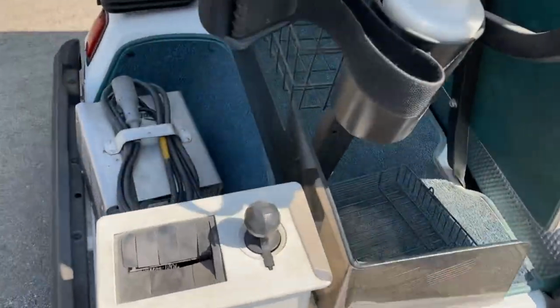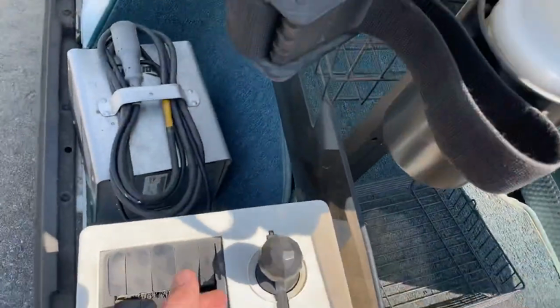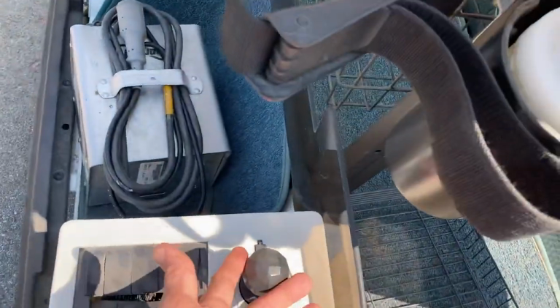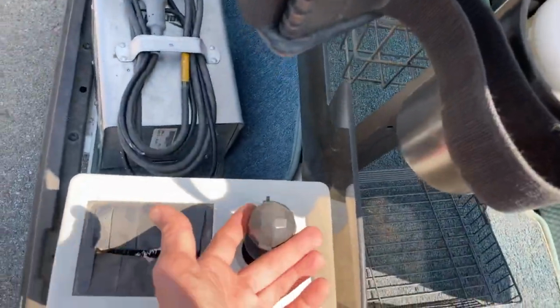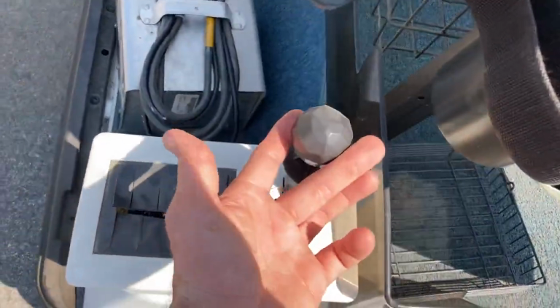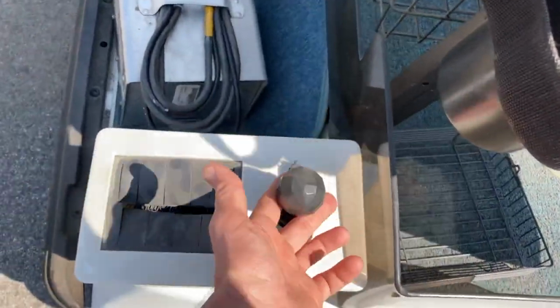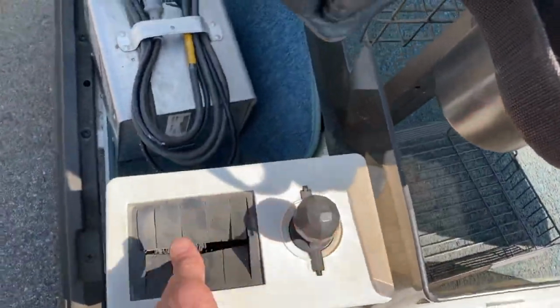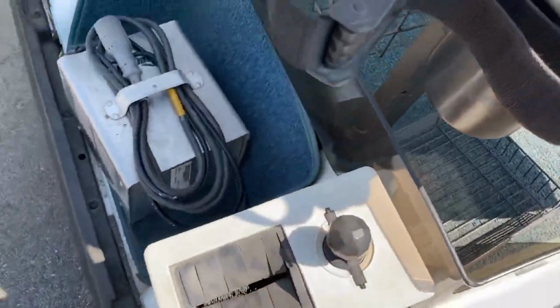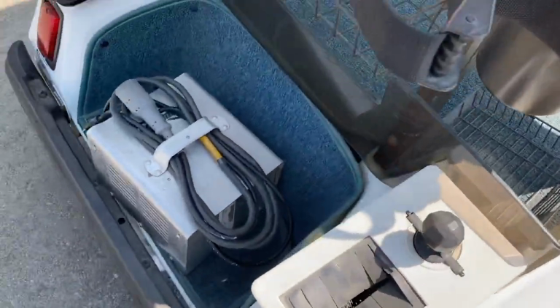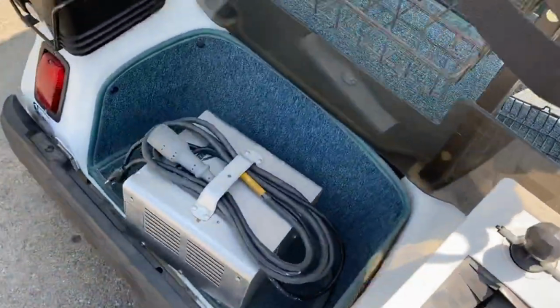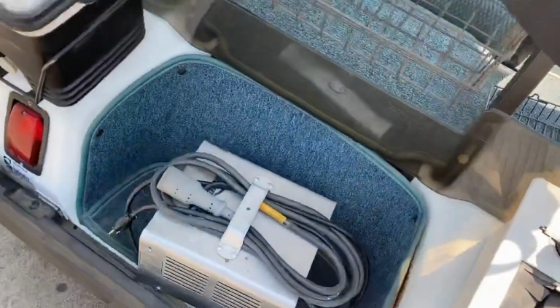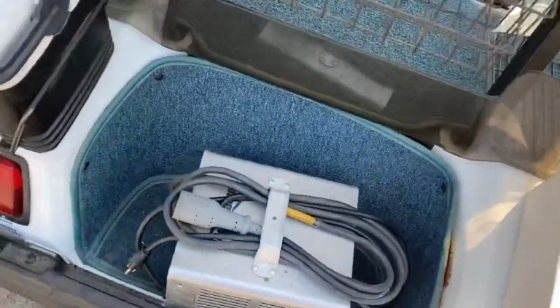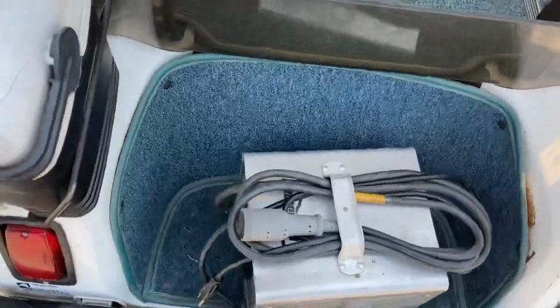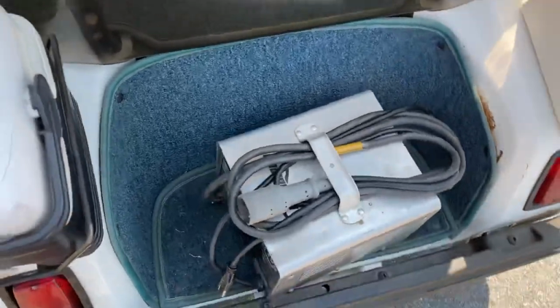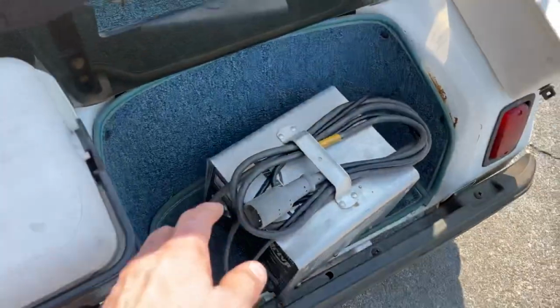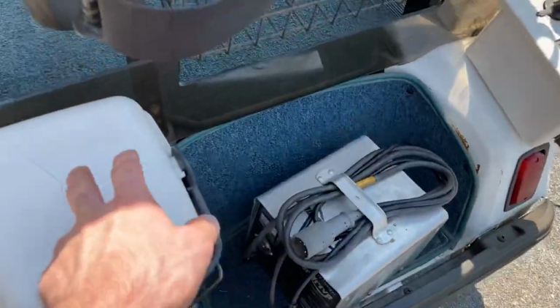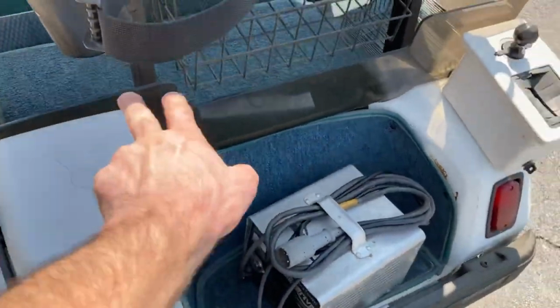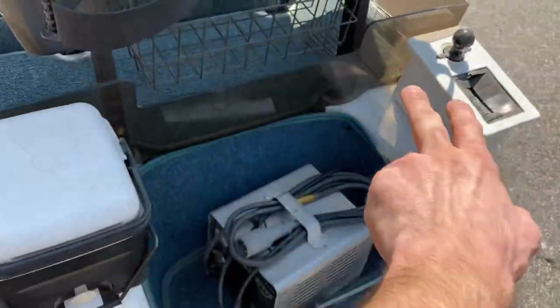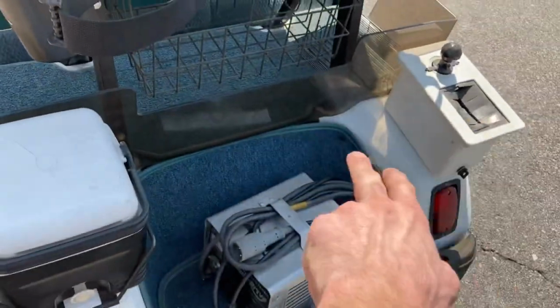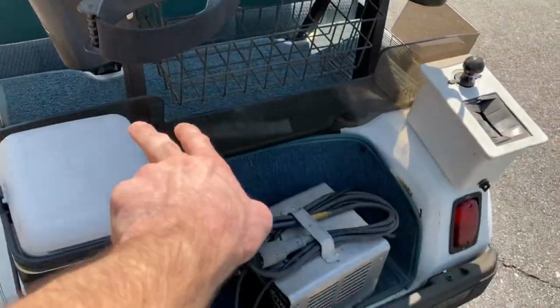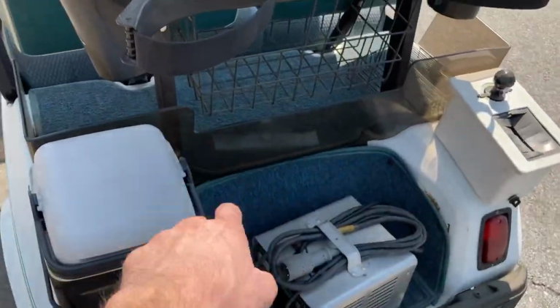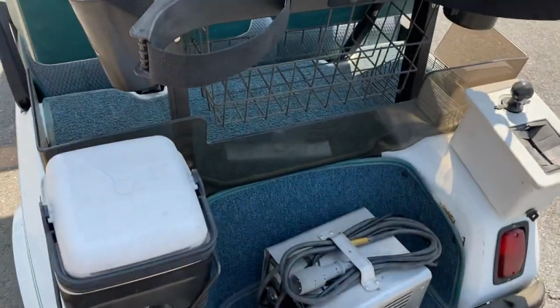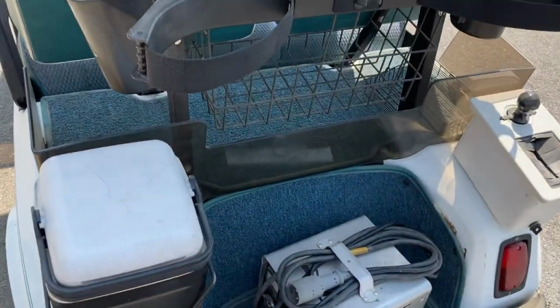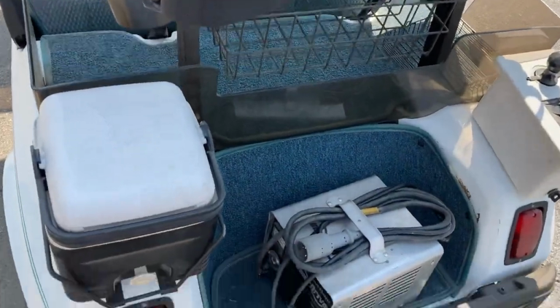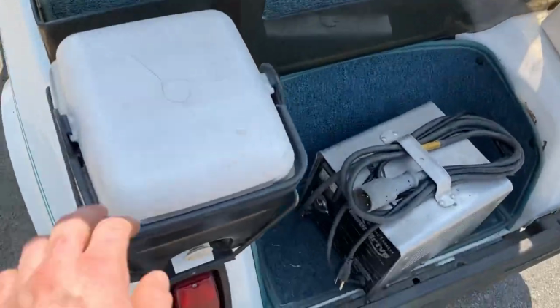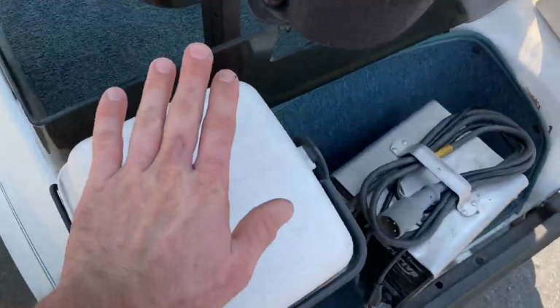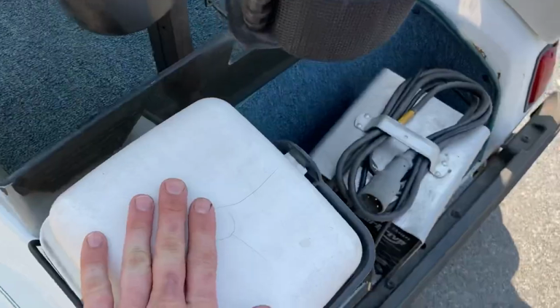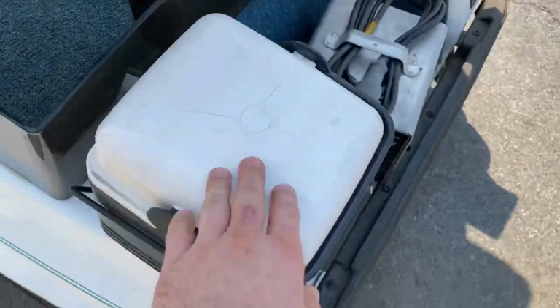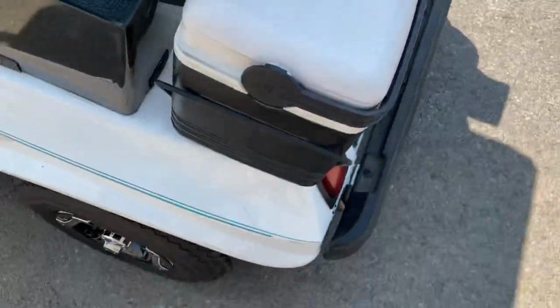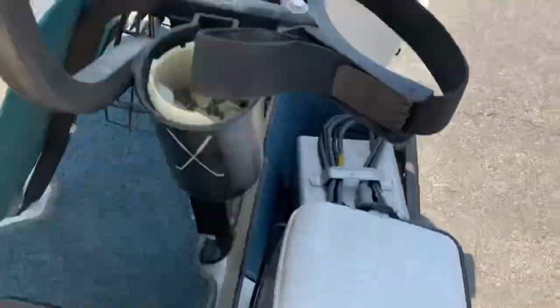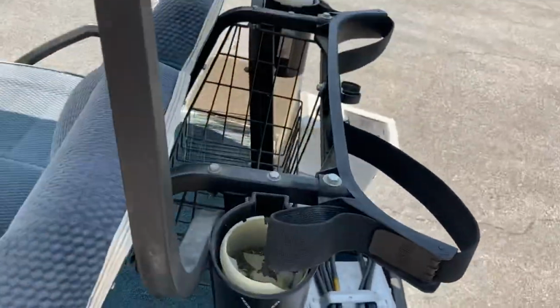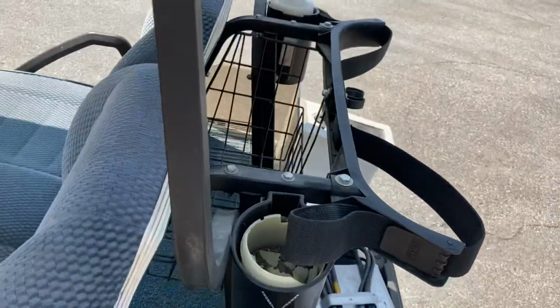We've got a club and ball washer, a charger, a bag hole in the bagwell, a carpeted bagwell, carpeted rear enclosure, a cooler, and a sweater basket.